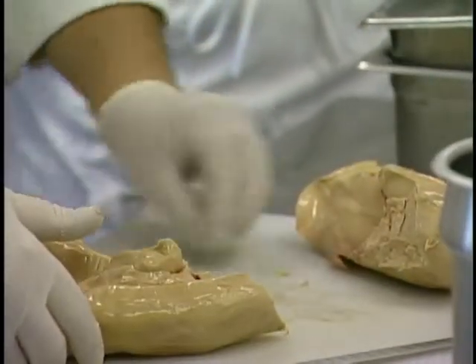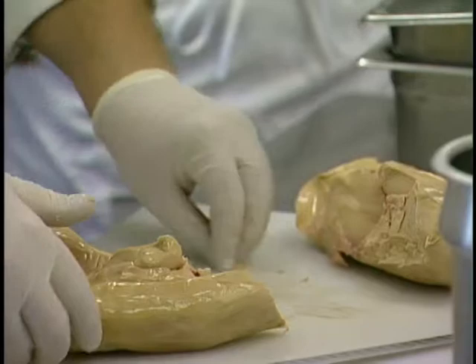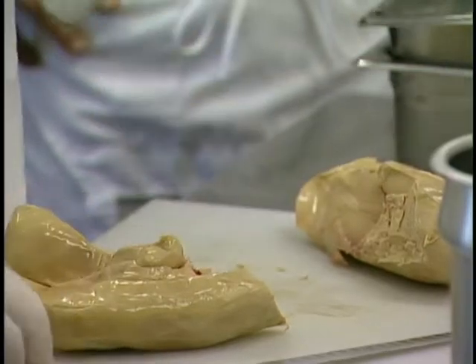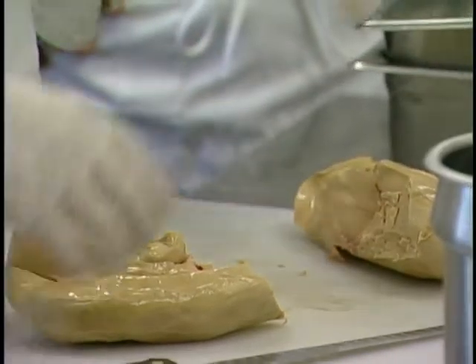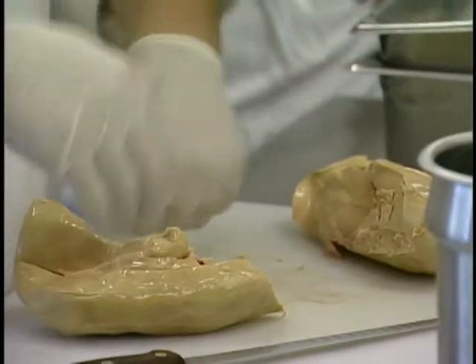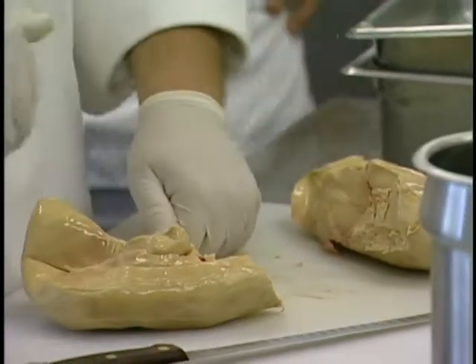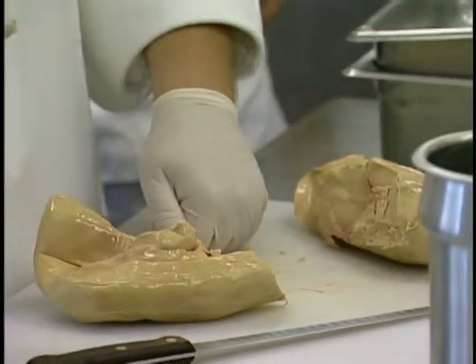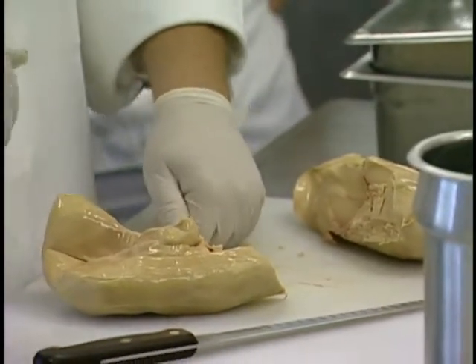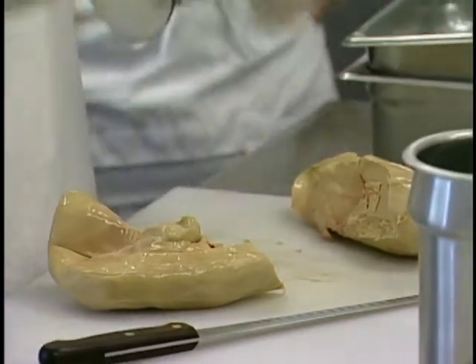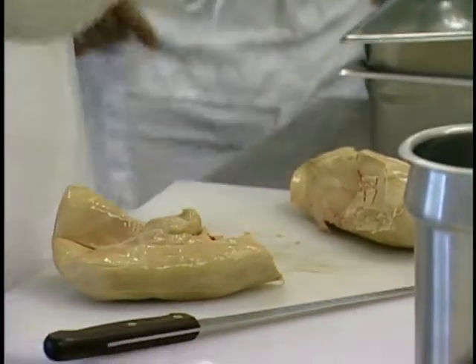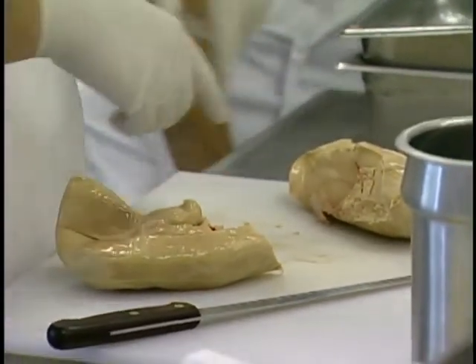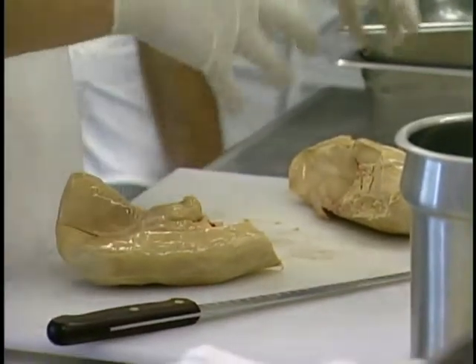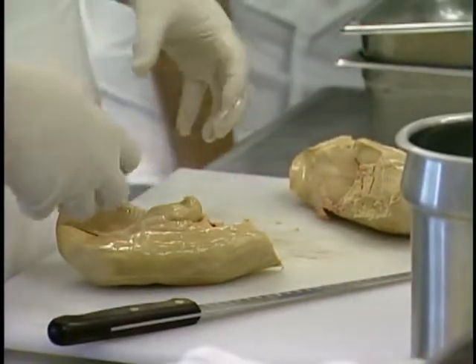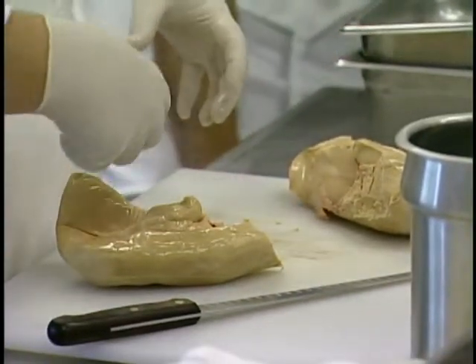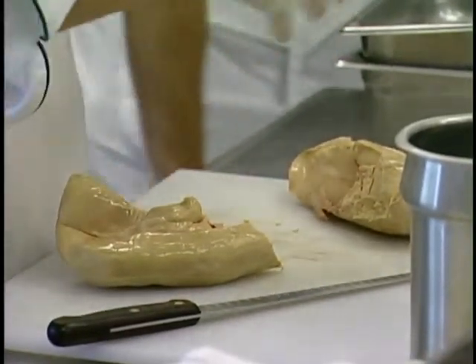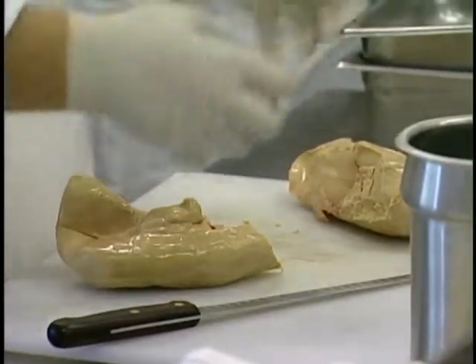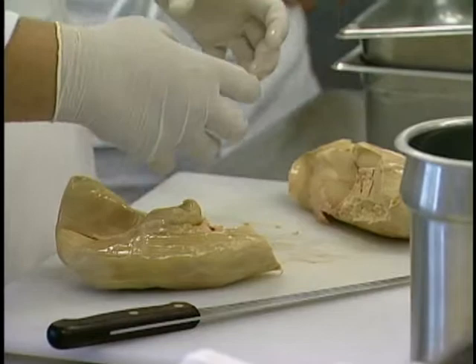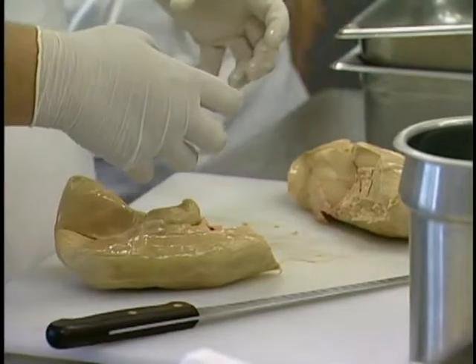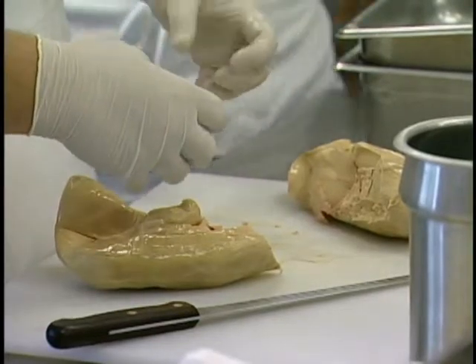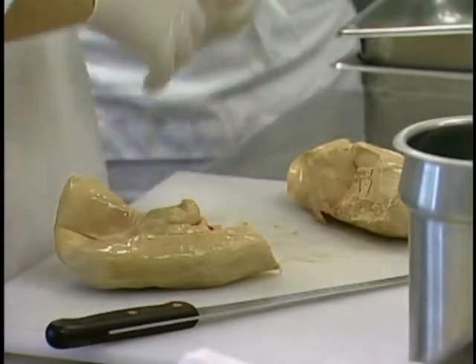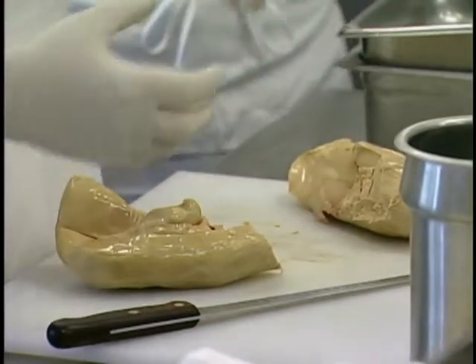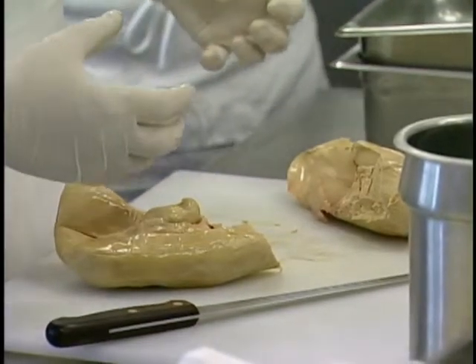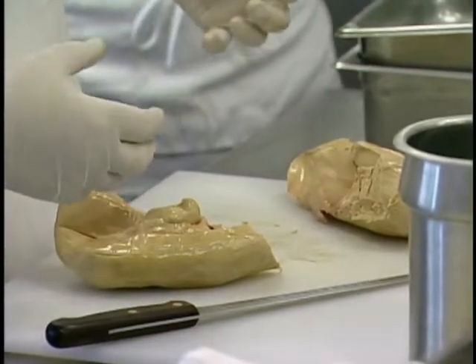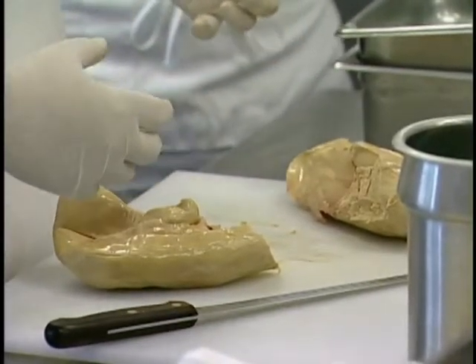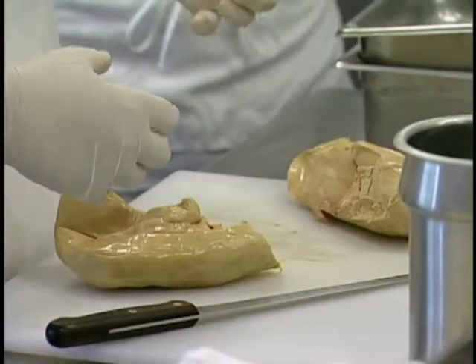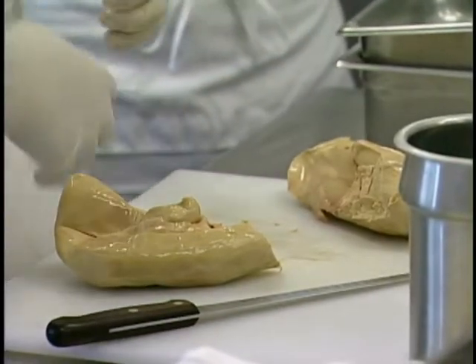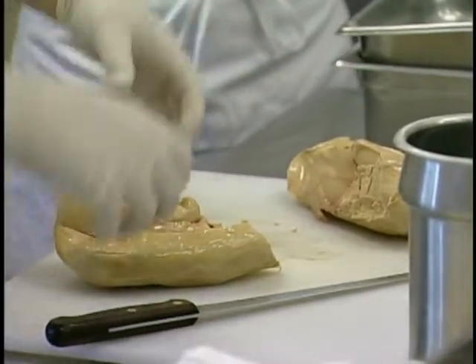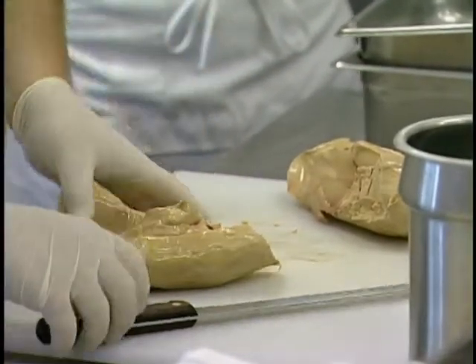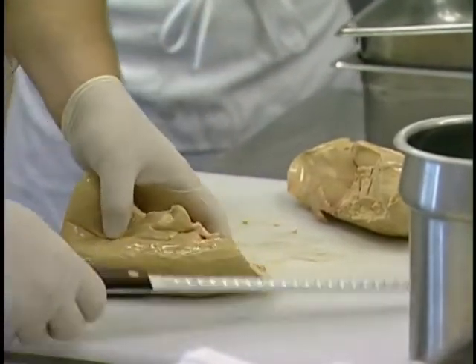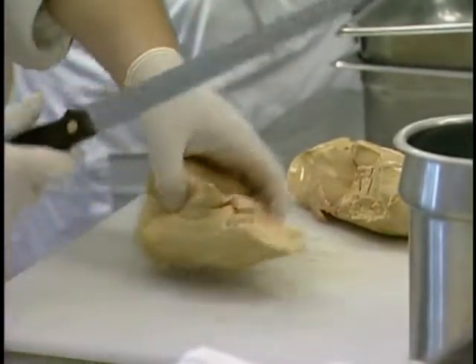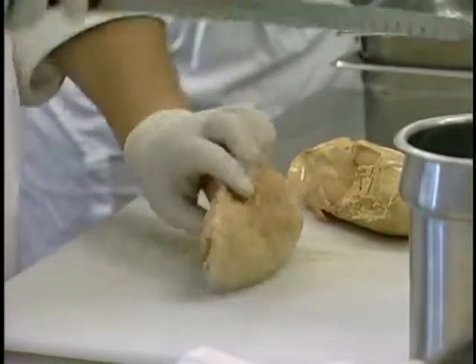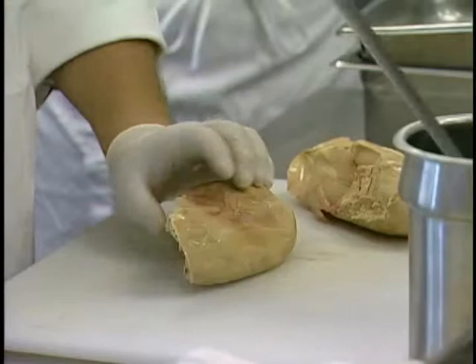At A grade, there shouldn't be a whole lot of veiny nature. For a lower grade, you're going to see more veins because the size might be a little bit smaller, but more importantly, it has a whole lot less fat in it, so the veins are going to be much more noticeable.